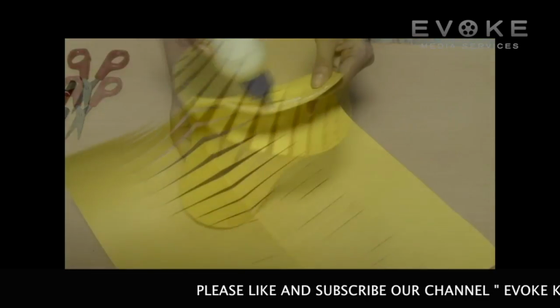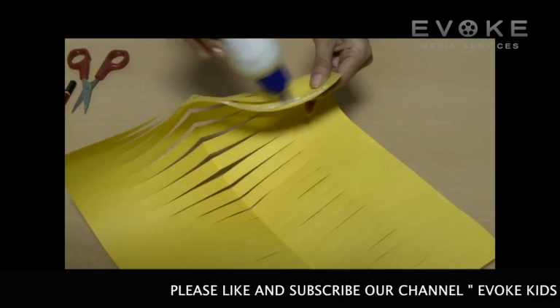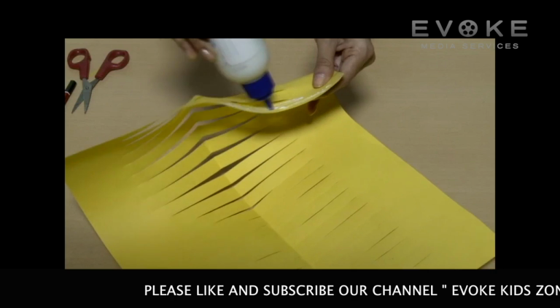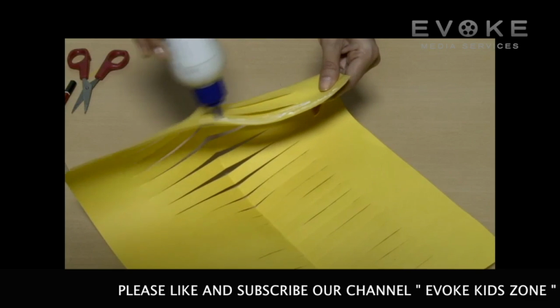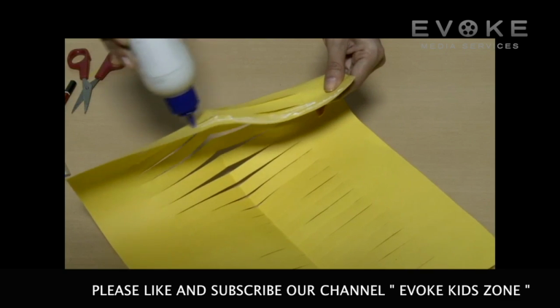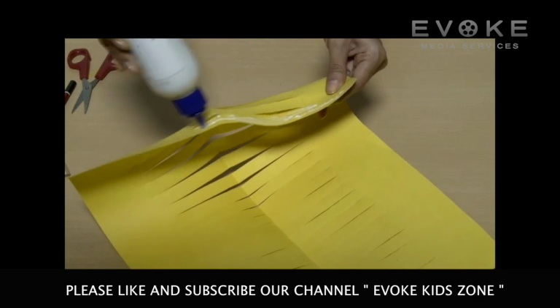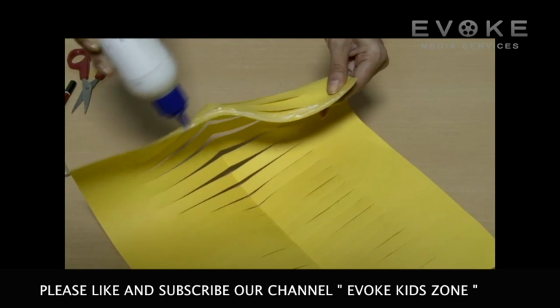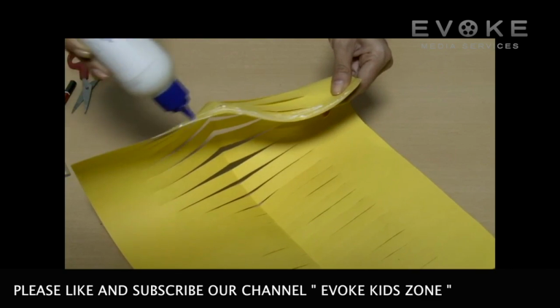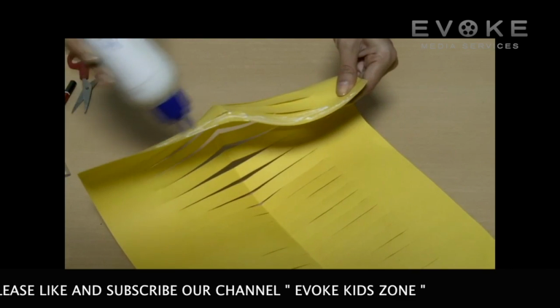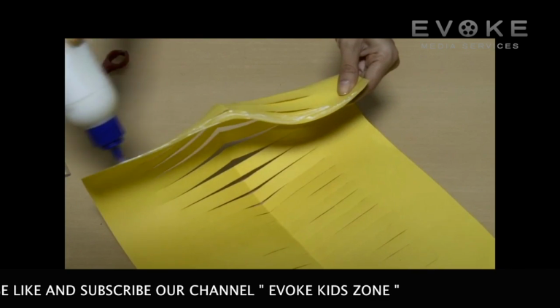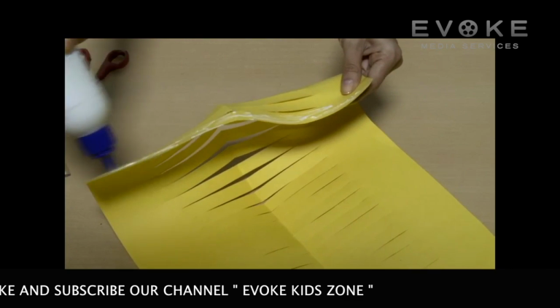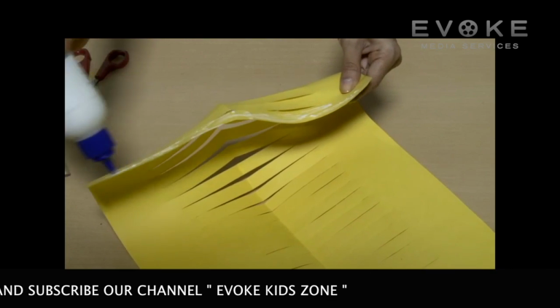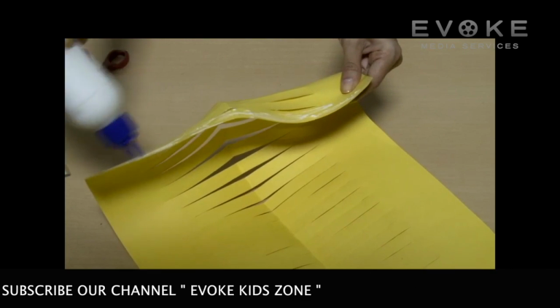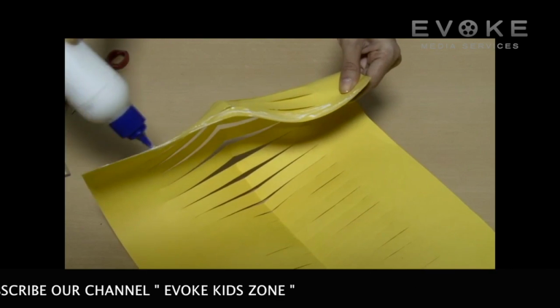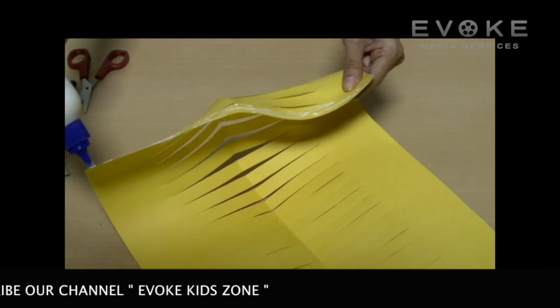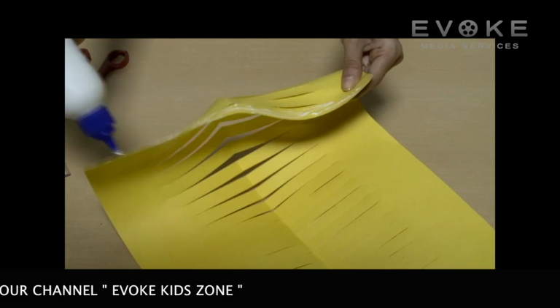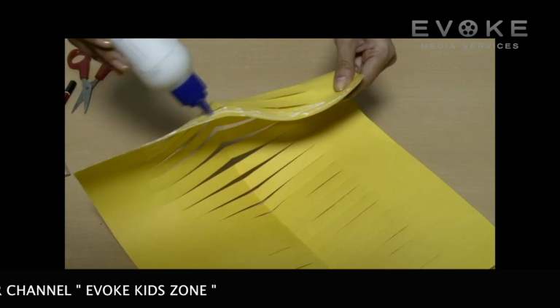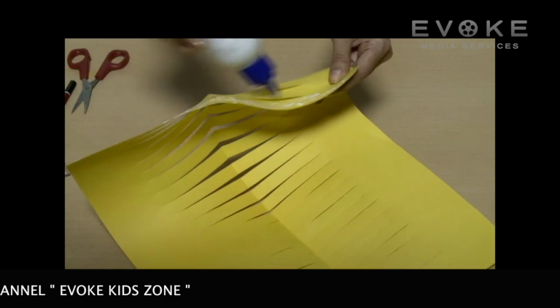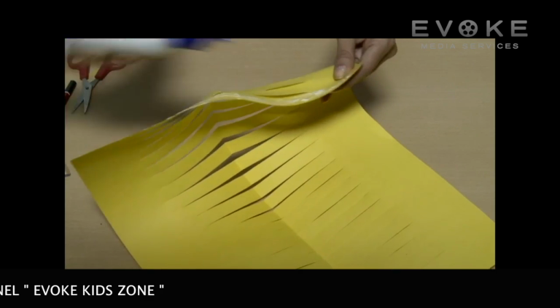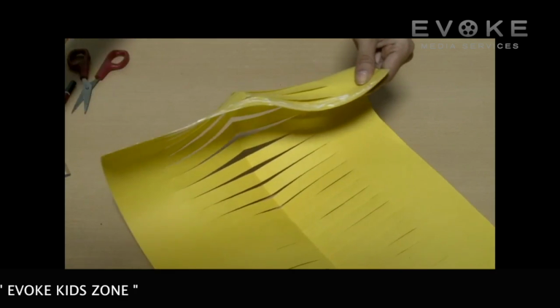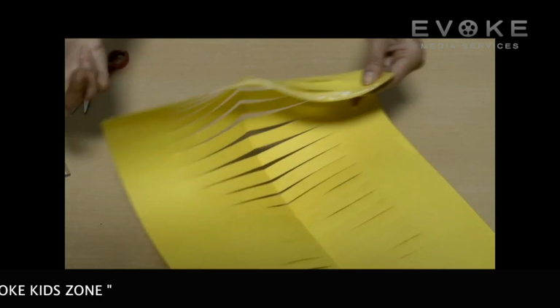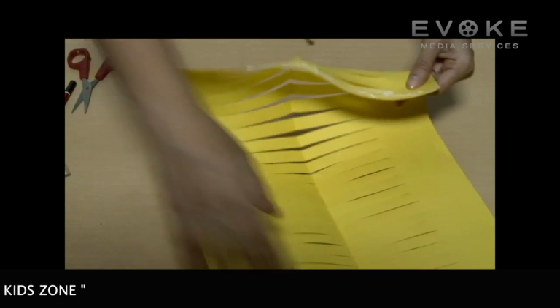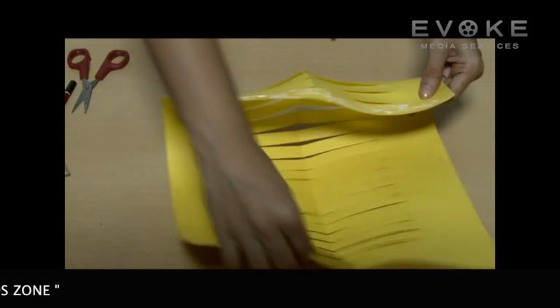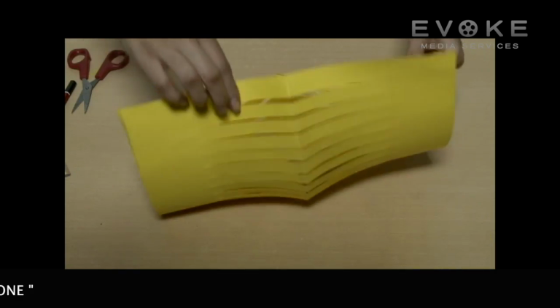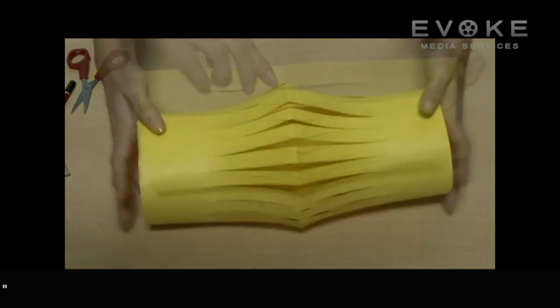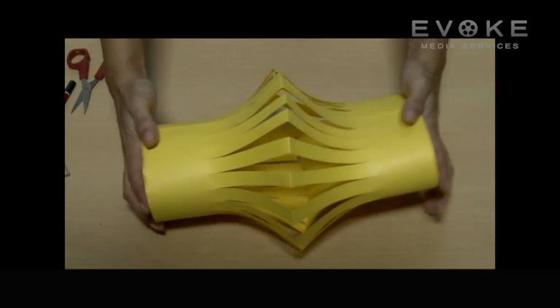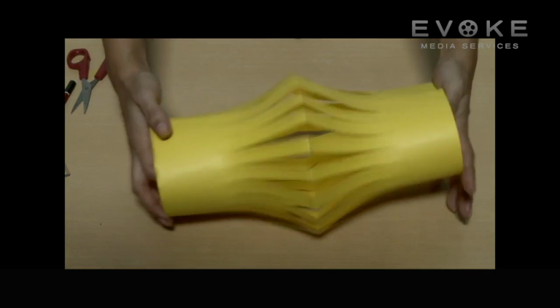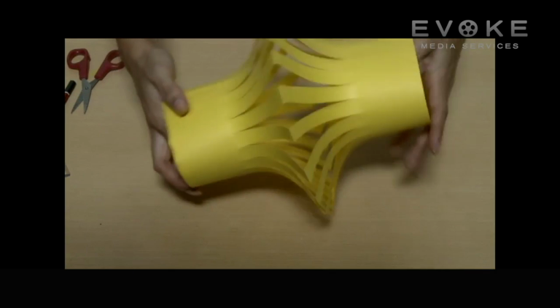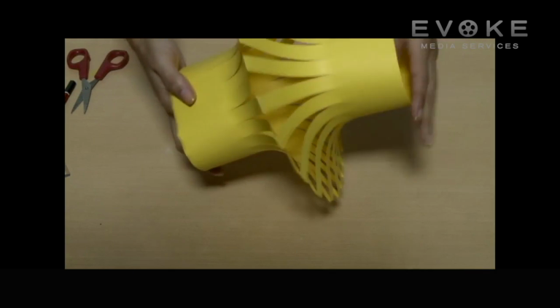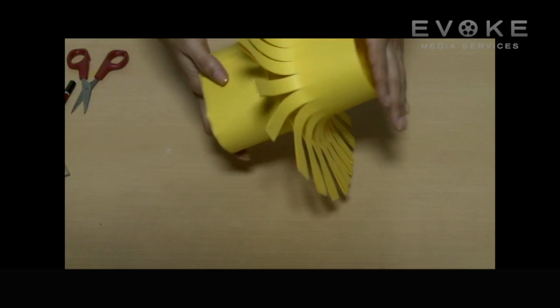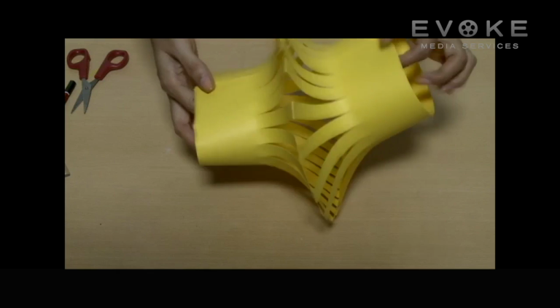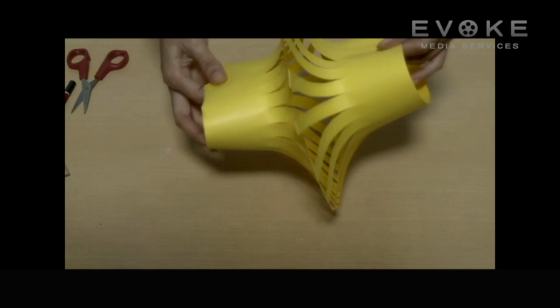Glue or staple the short edges together, then press lightly in the center like this.